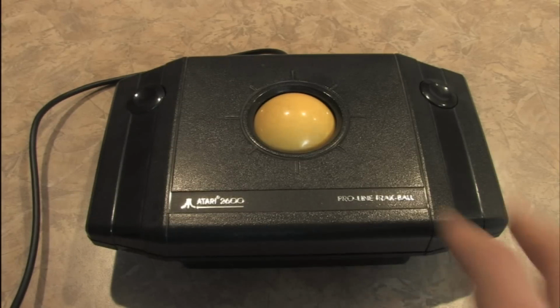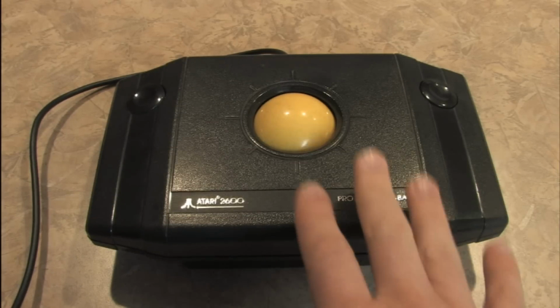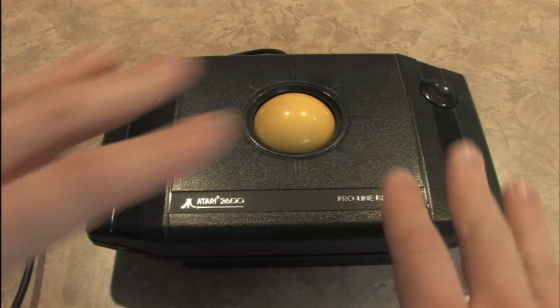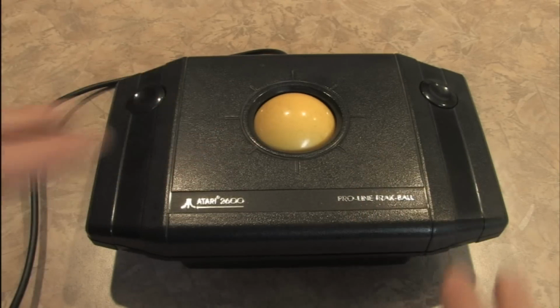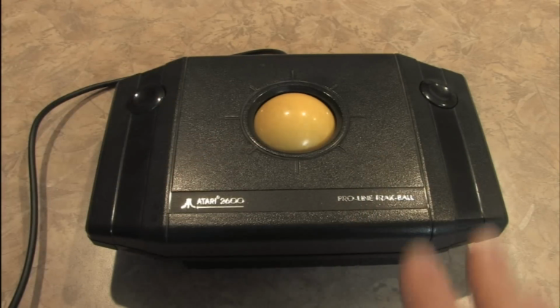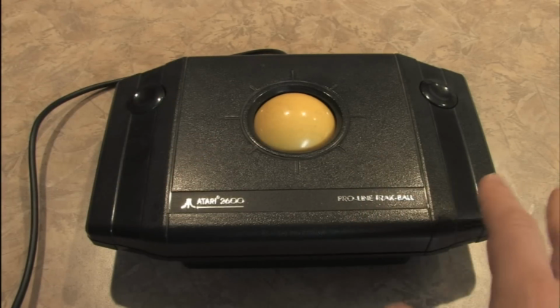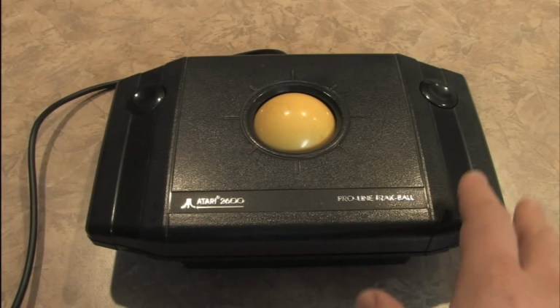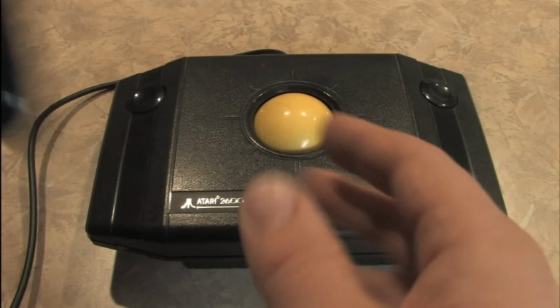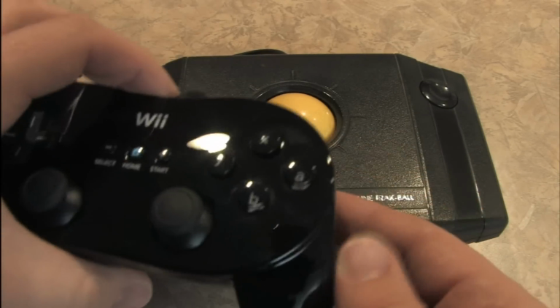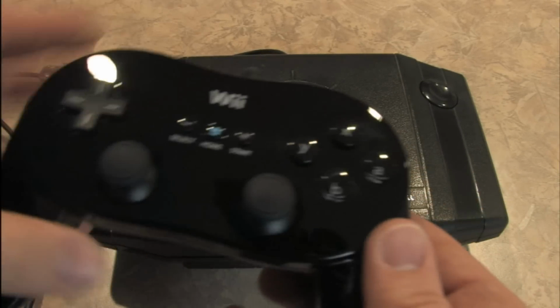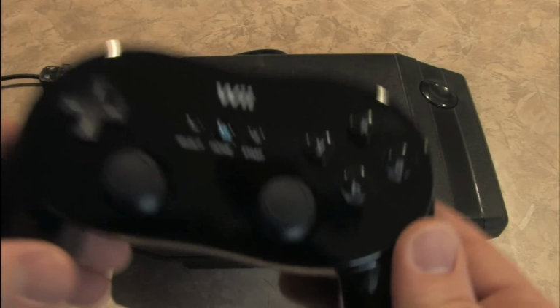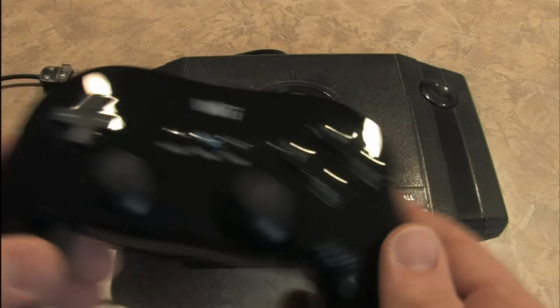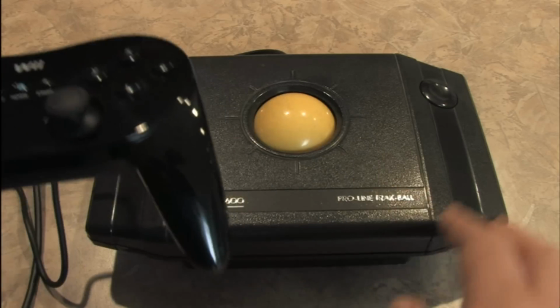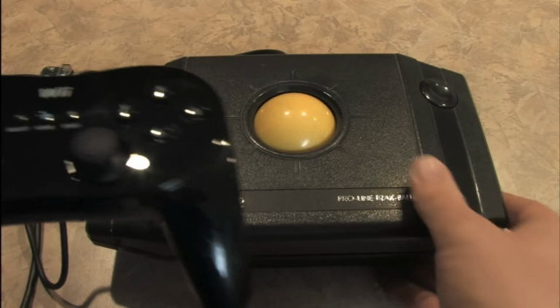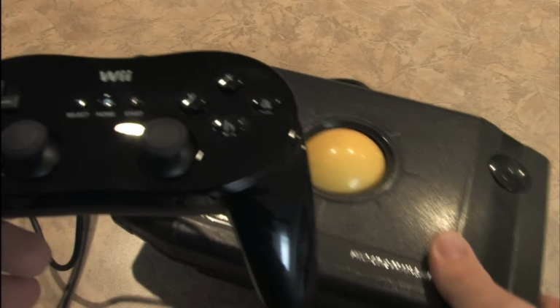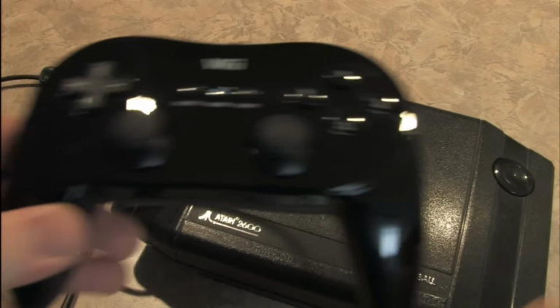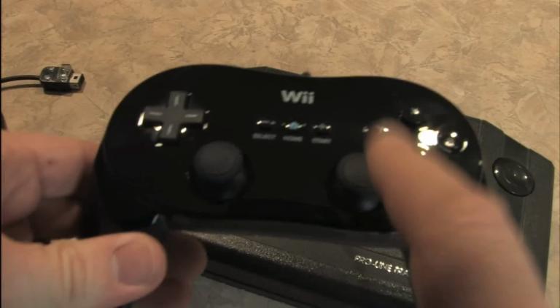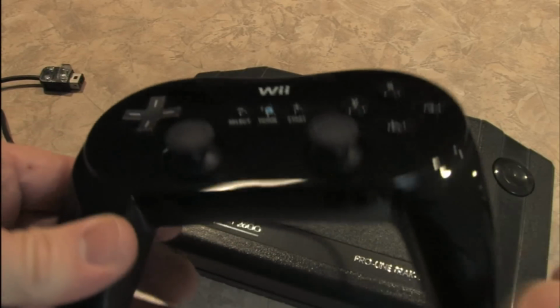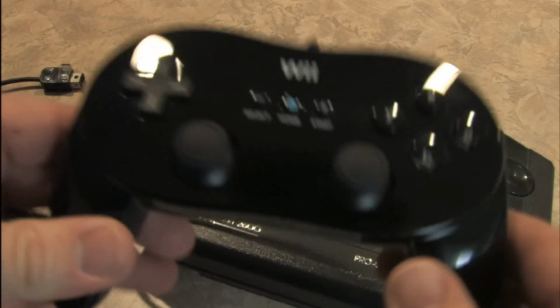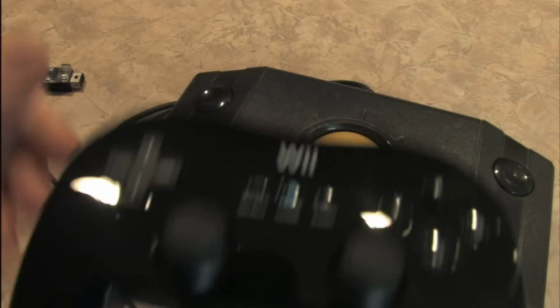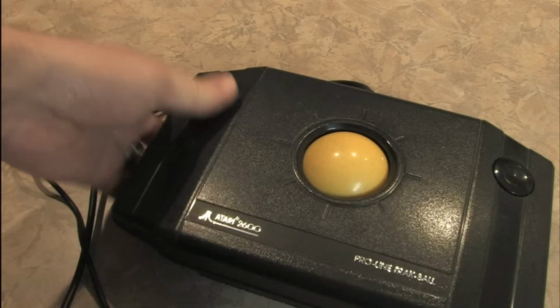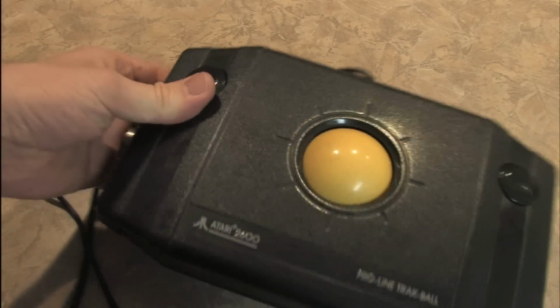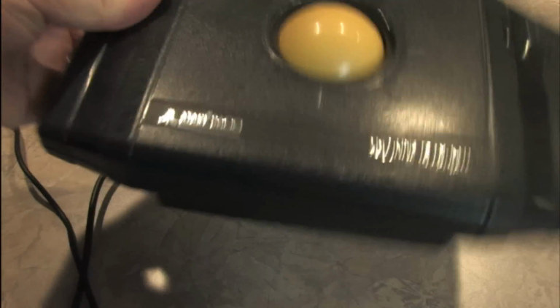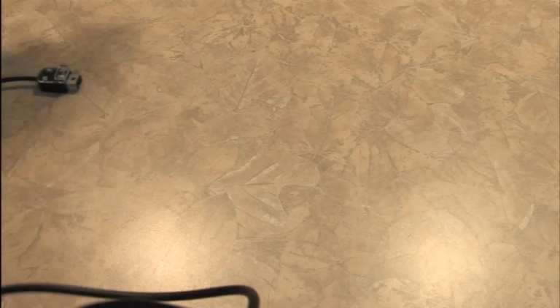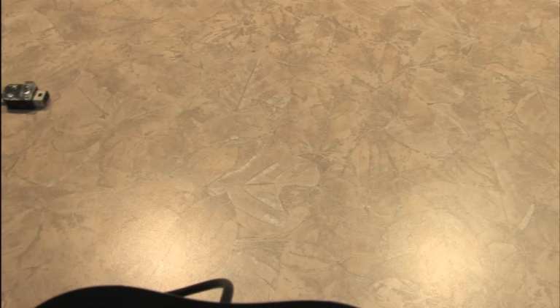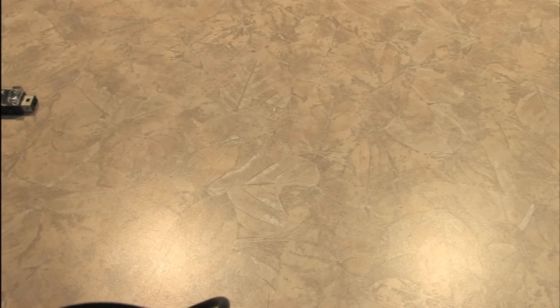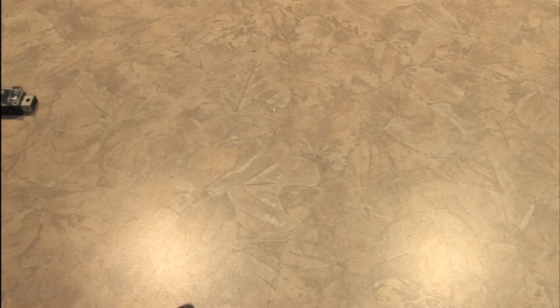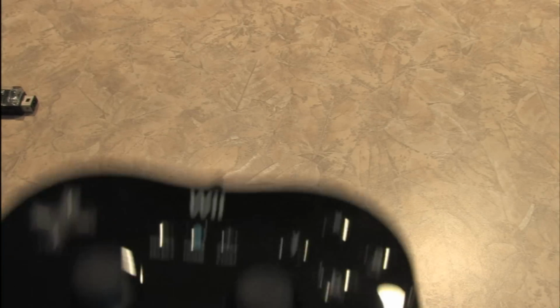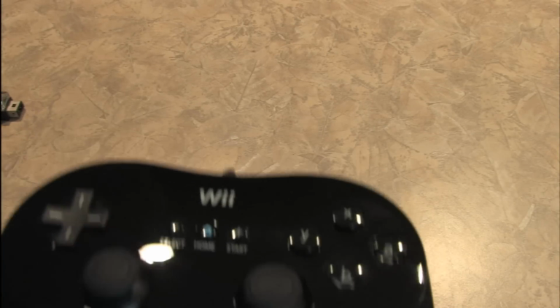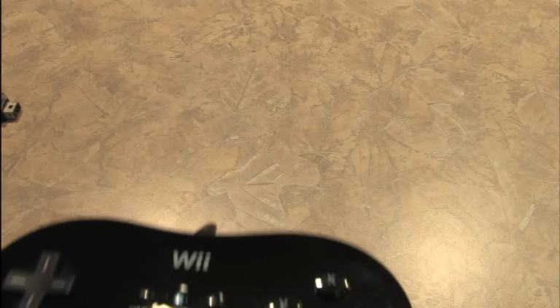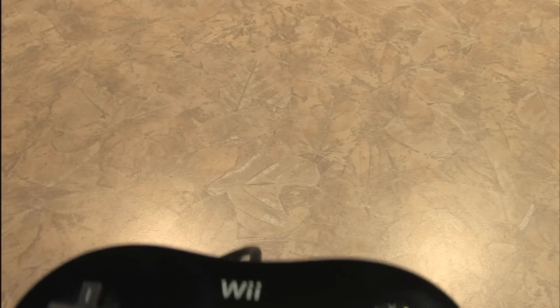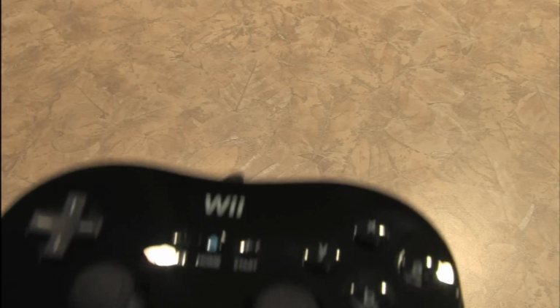But the big difference between the Wii Classic Controller Pro and the Pro Line Trackball is that this actually works. This thing is a complete piece of junk. Never buy one of those for your Atari.